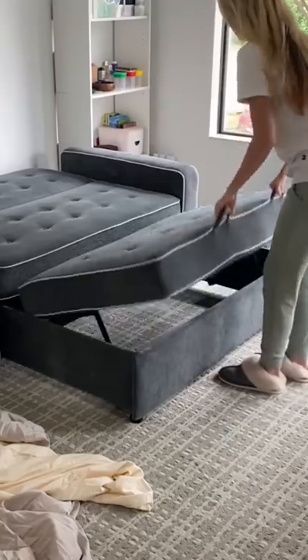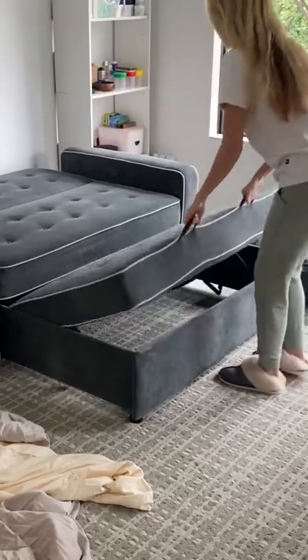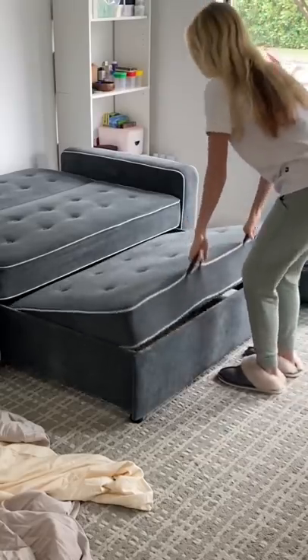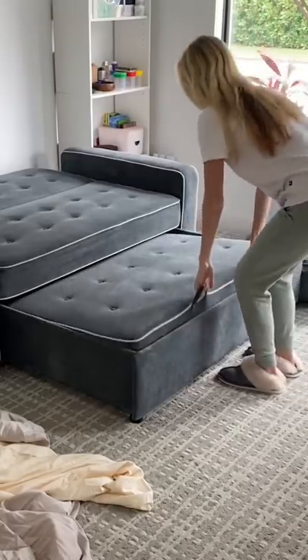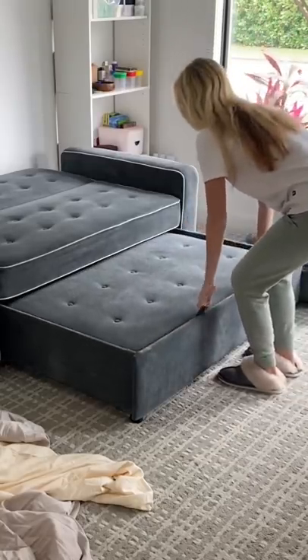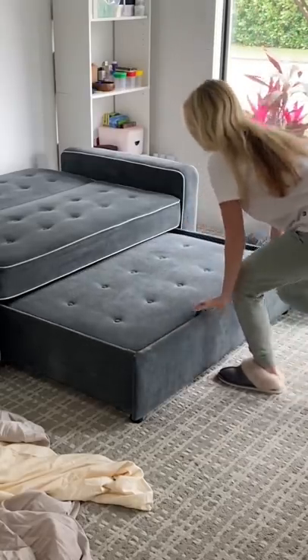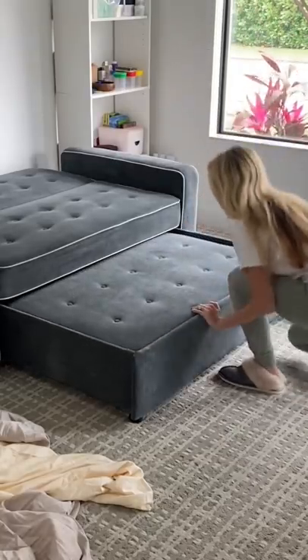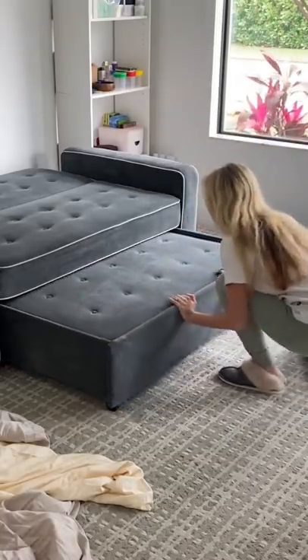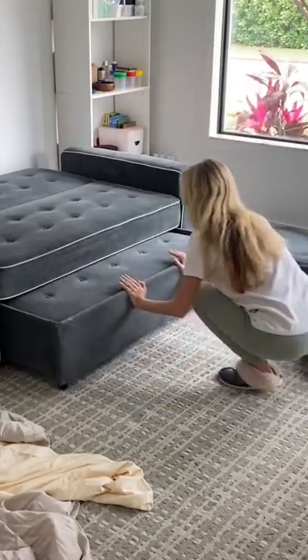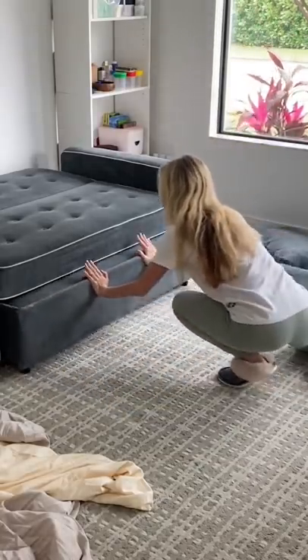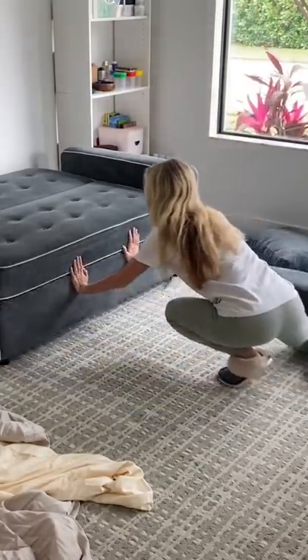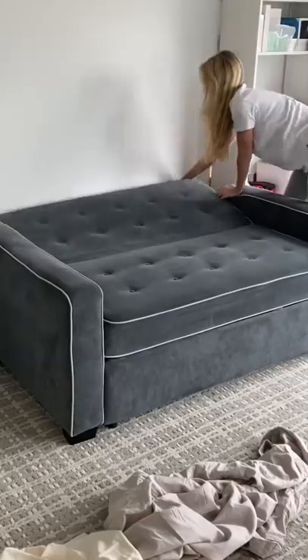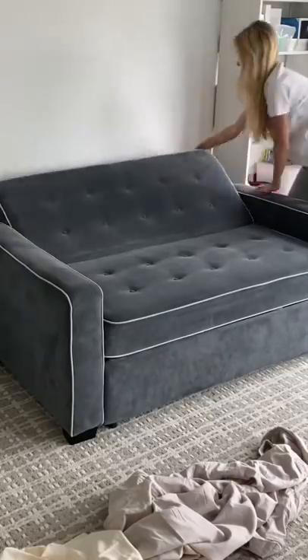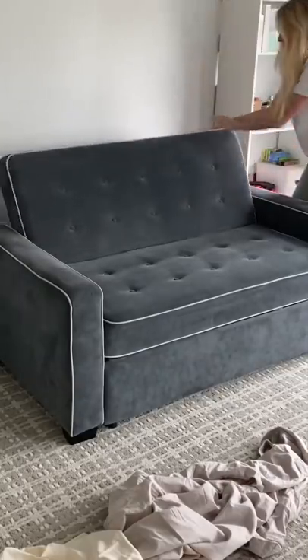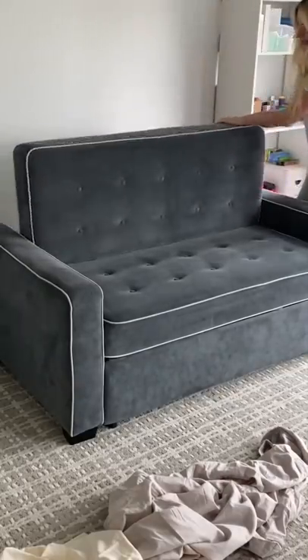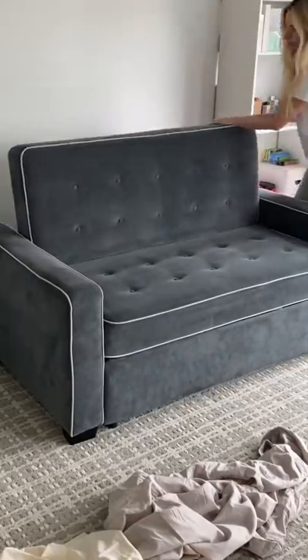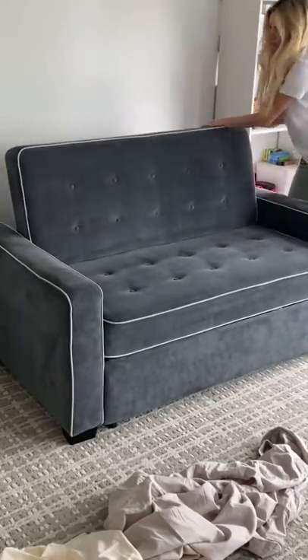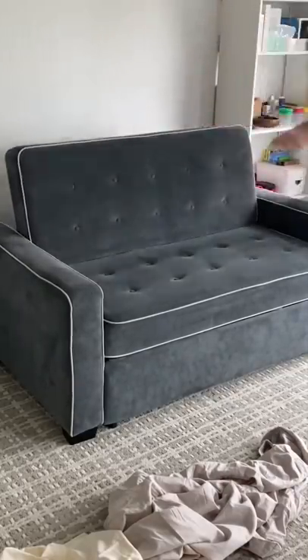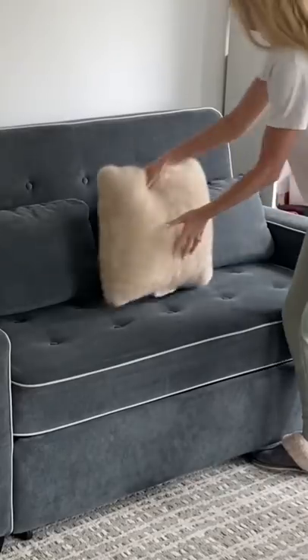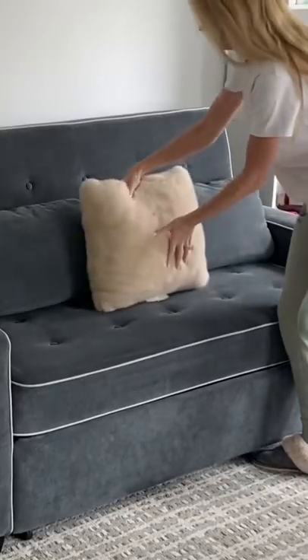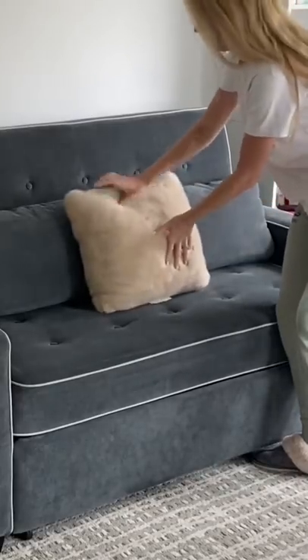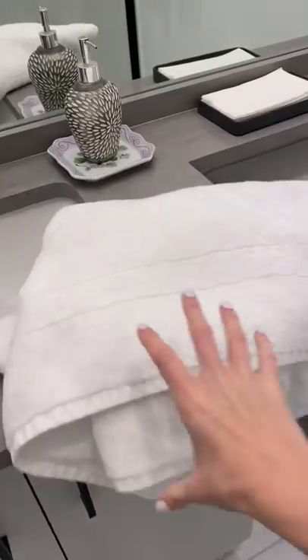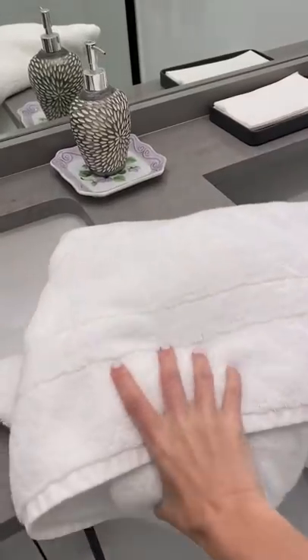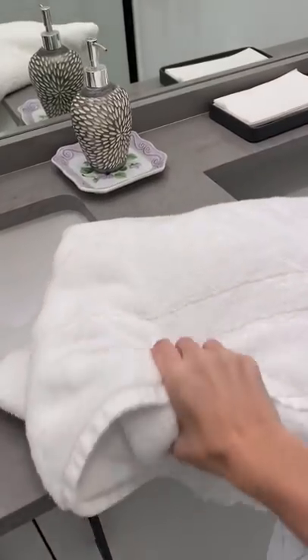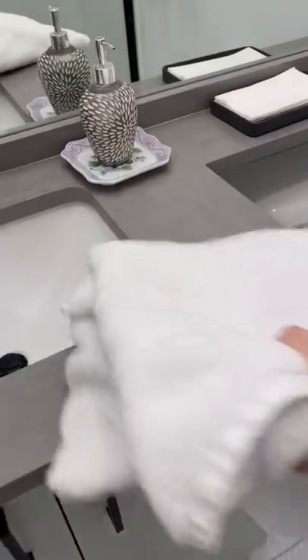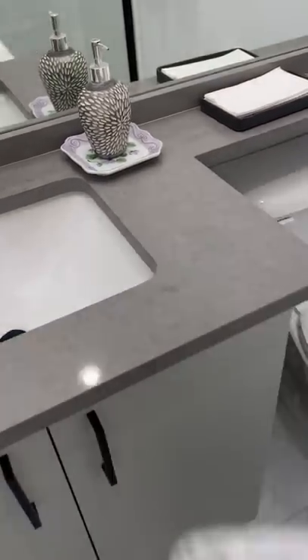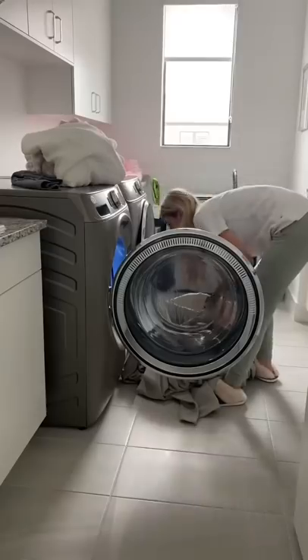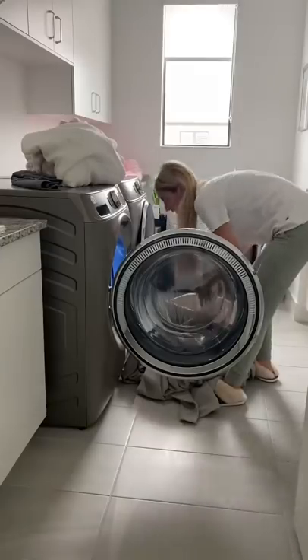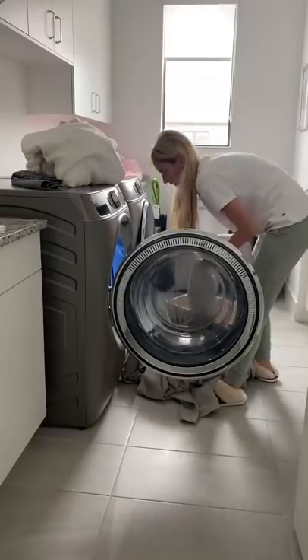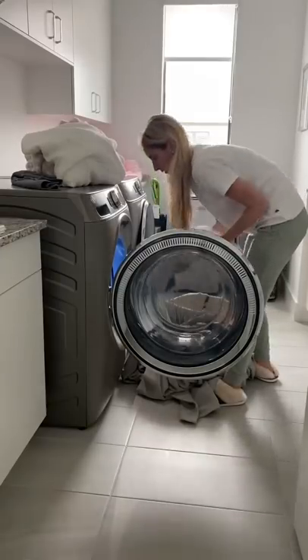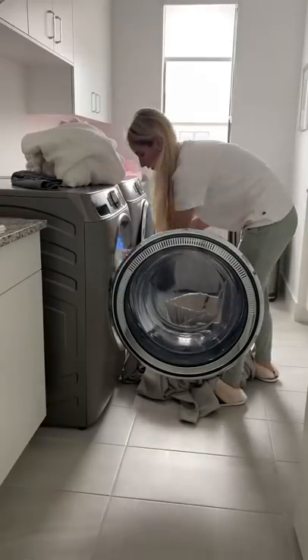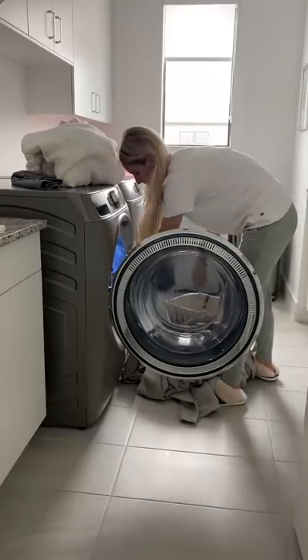Next, I simply transformed the bed back into the couch by sliding in the bottom piece and bringing the top back into place. I put on the throw pillows, grabbed any dirty towels from the bathroom, and brought all of the sheets and towels into the laundry room.